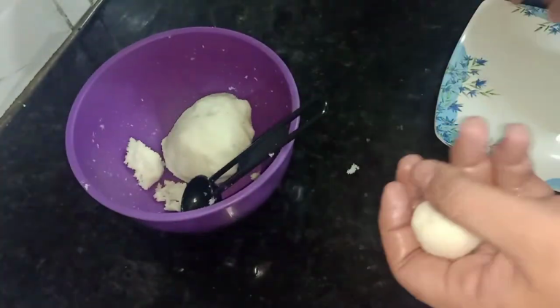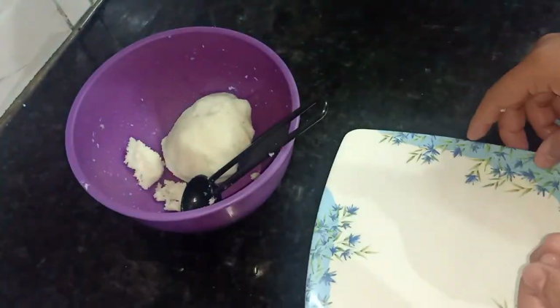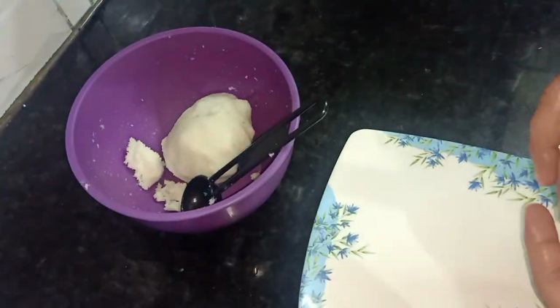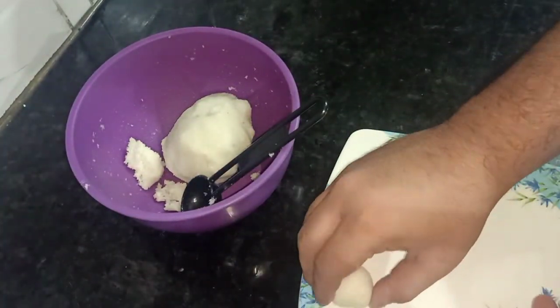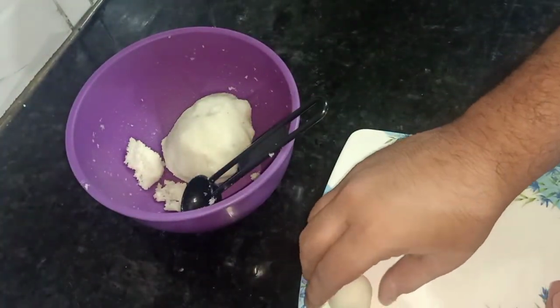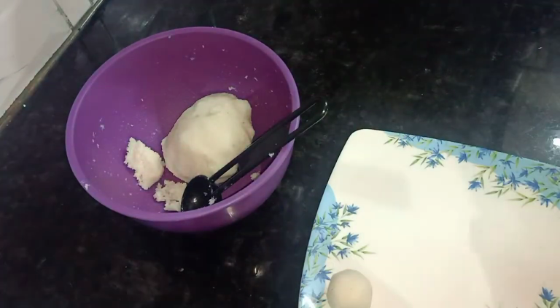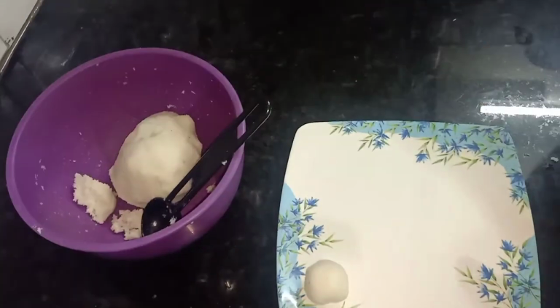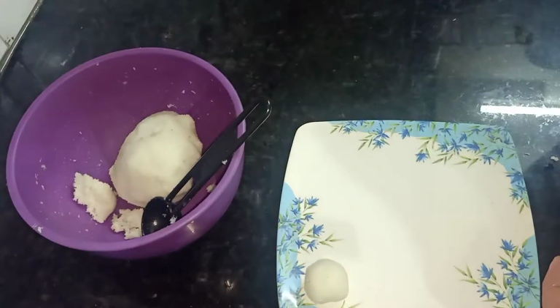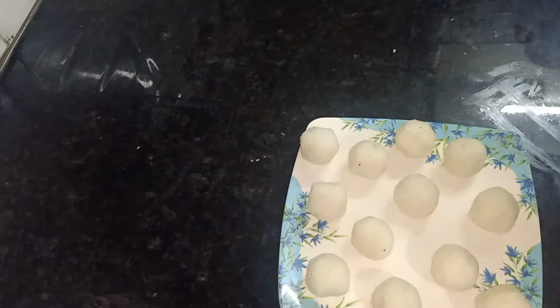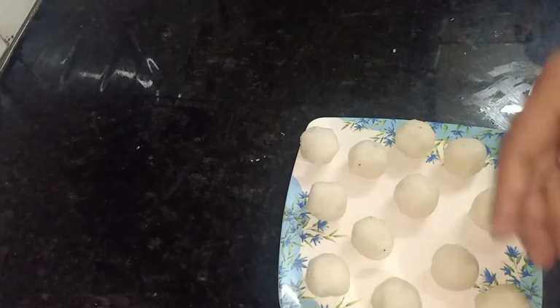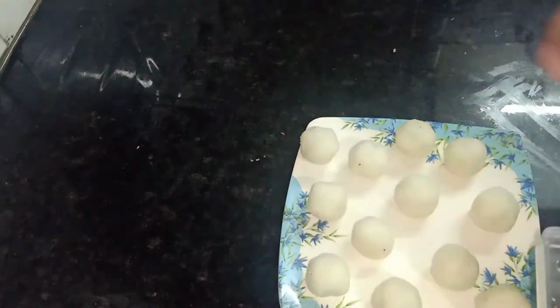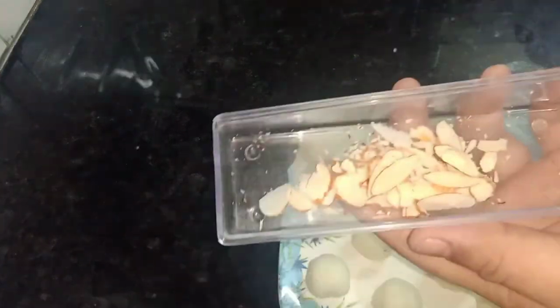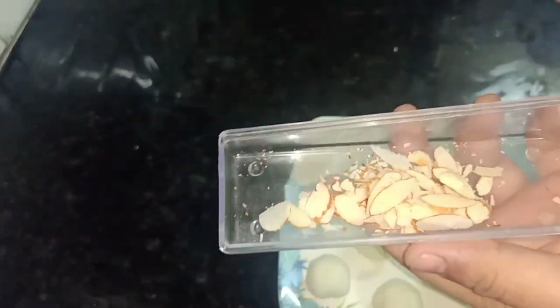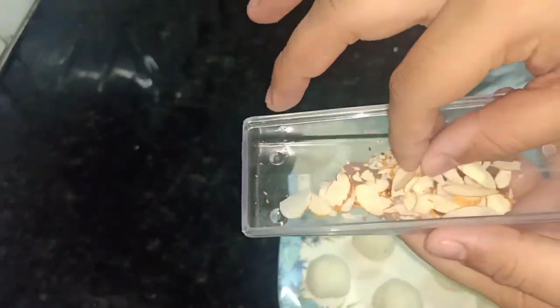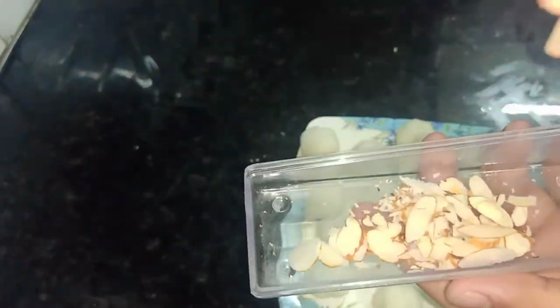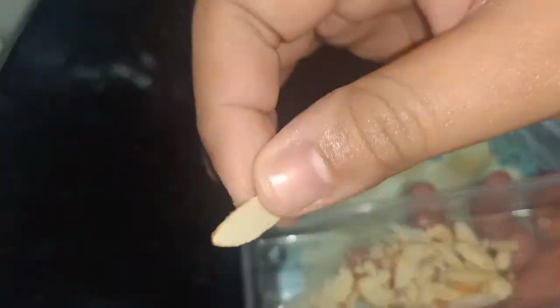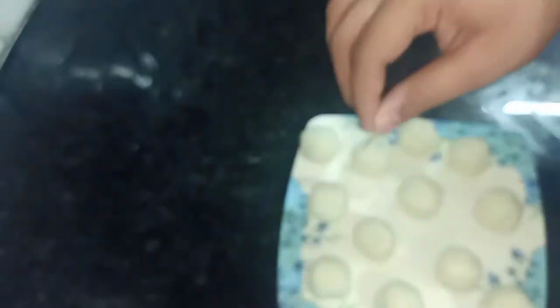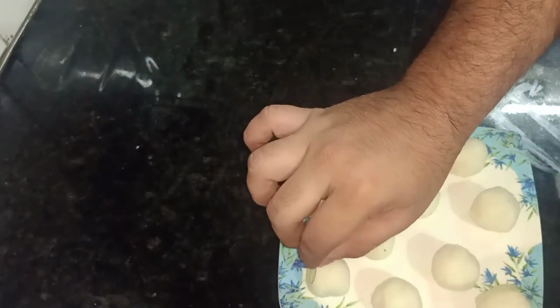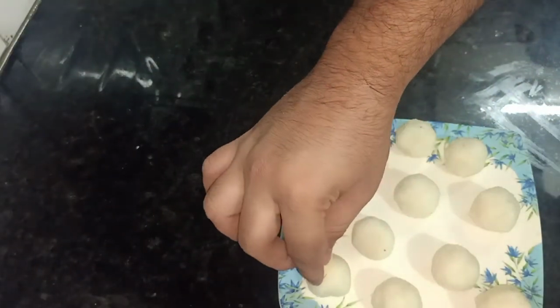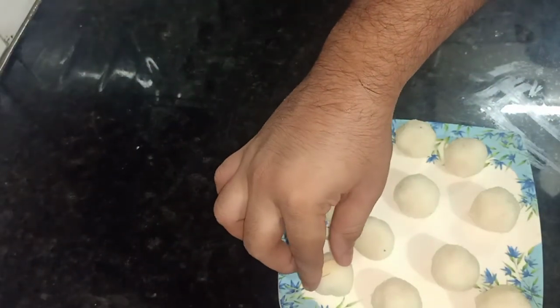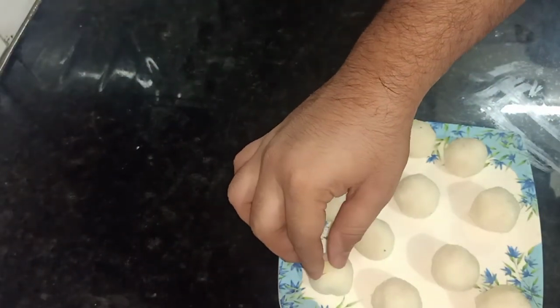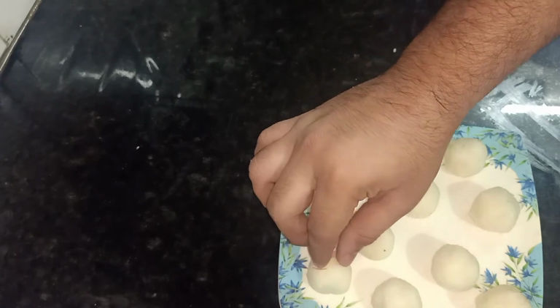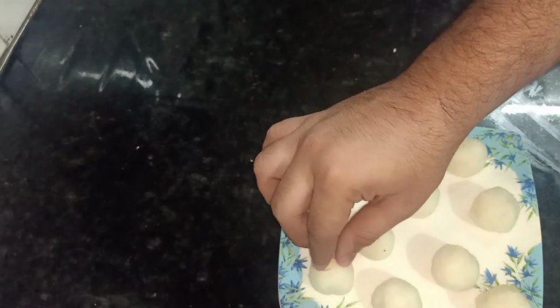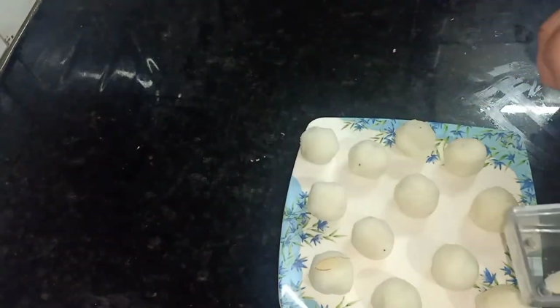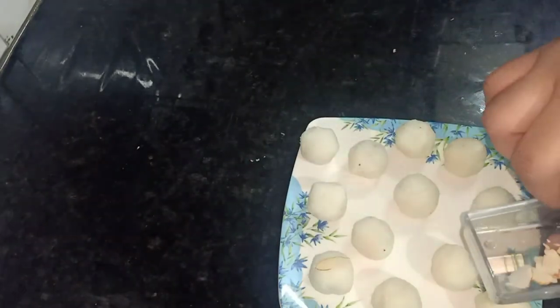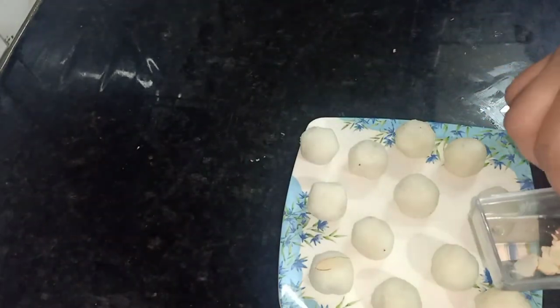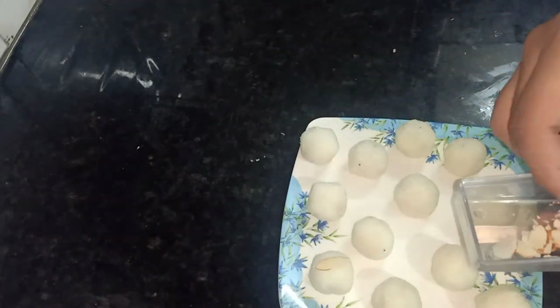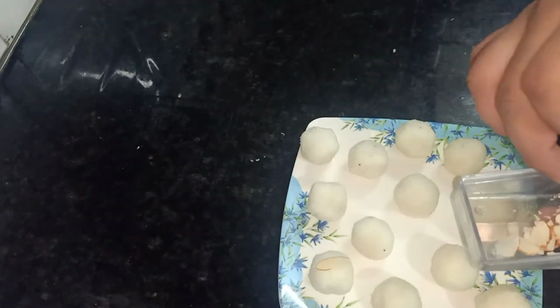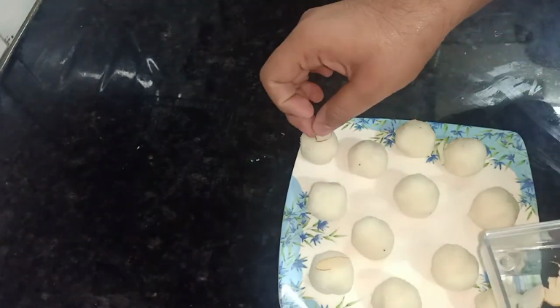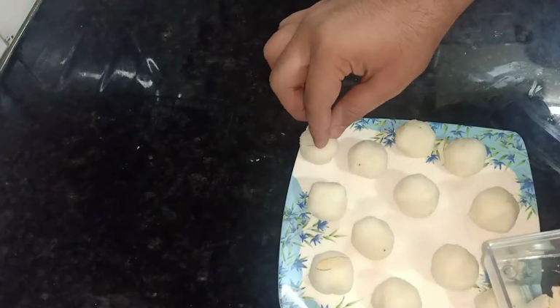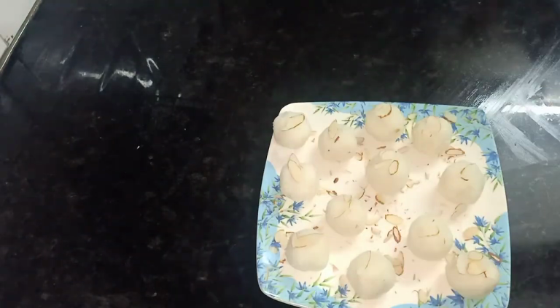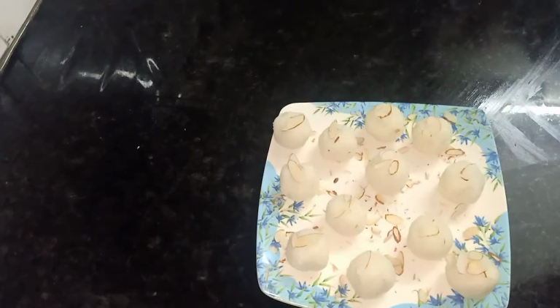Make them all a similar size. If you need more binding, you can add a little more. Similarly, we will make all the pieces and I will put them aside once done.